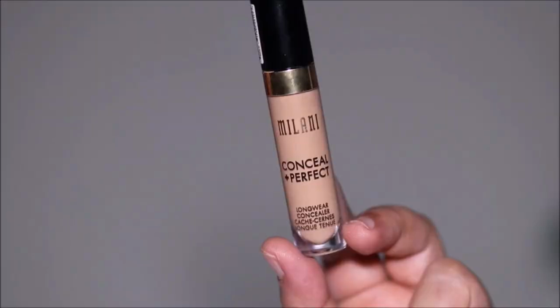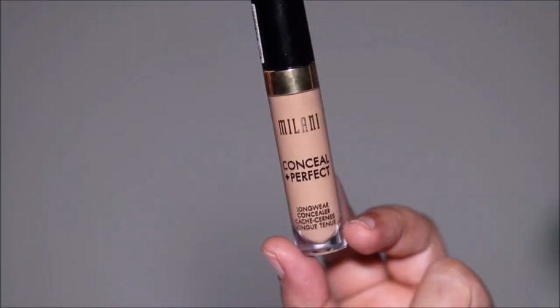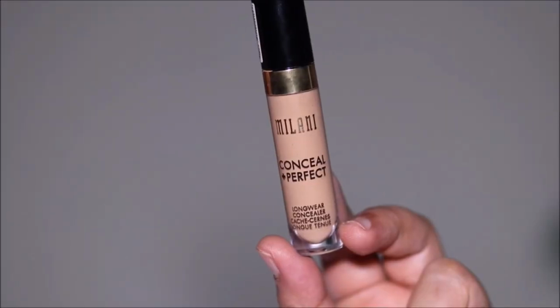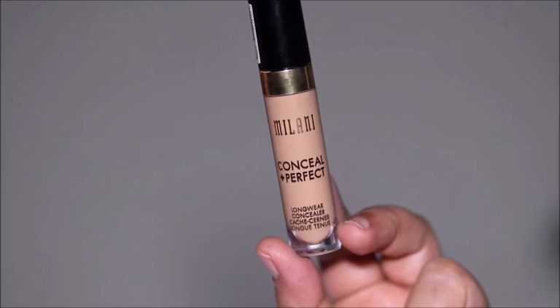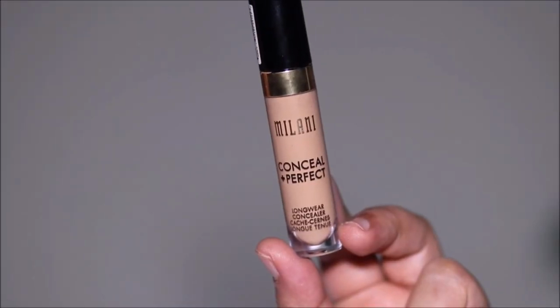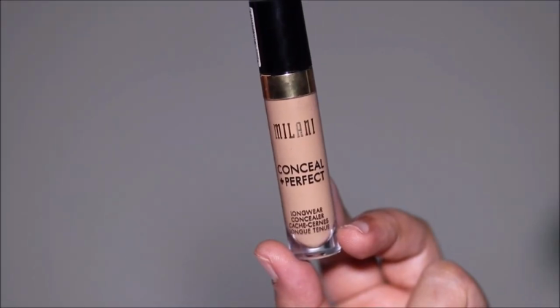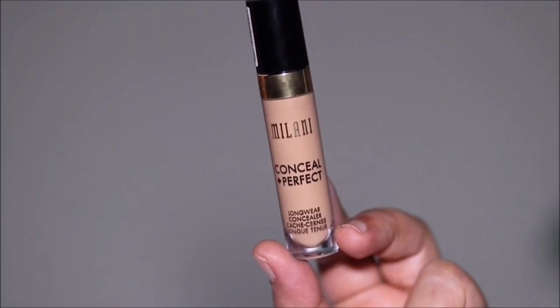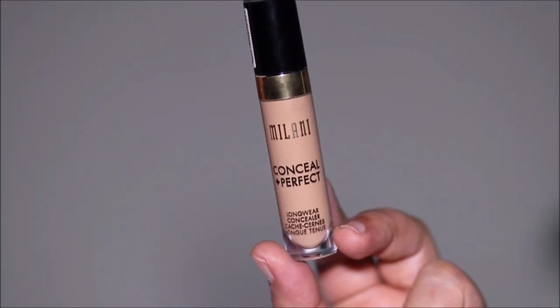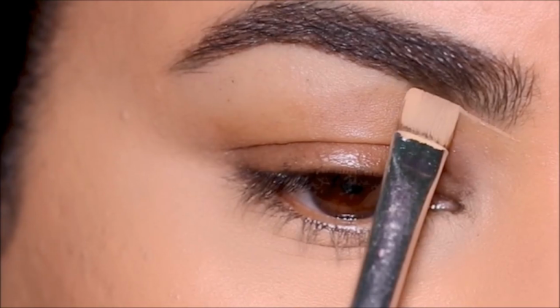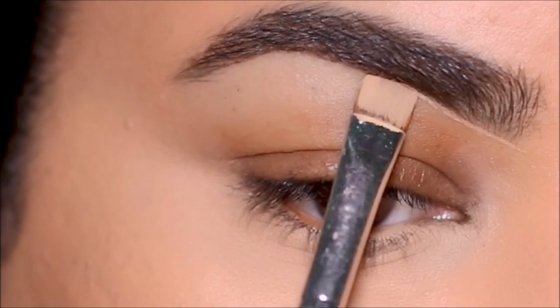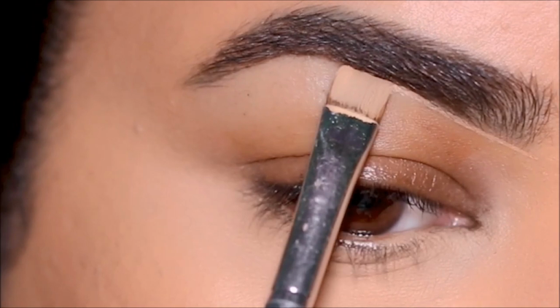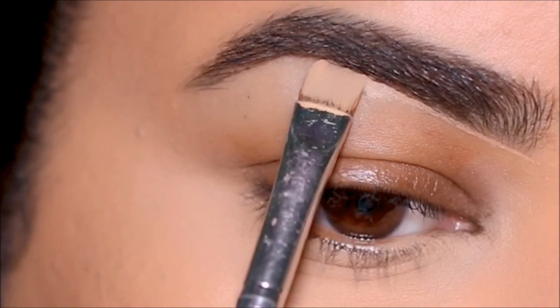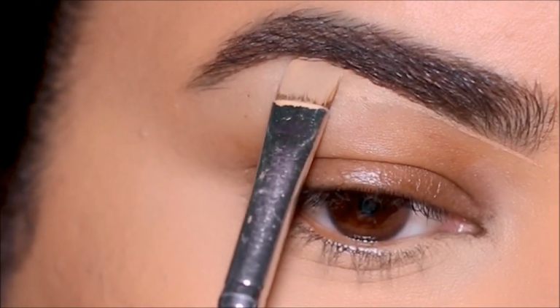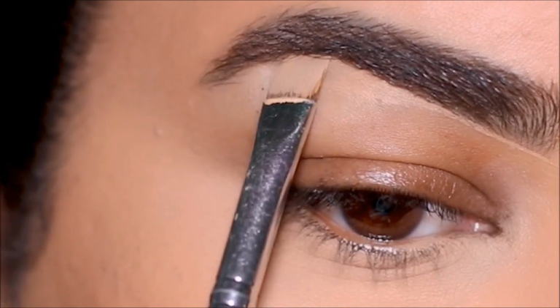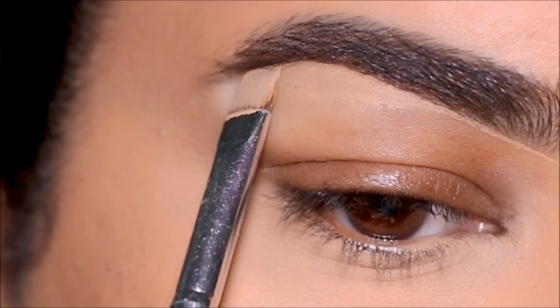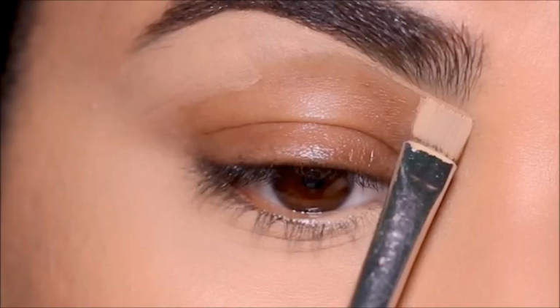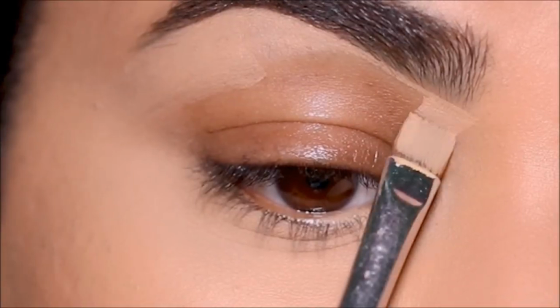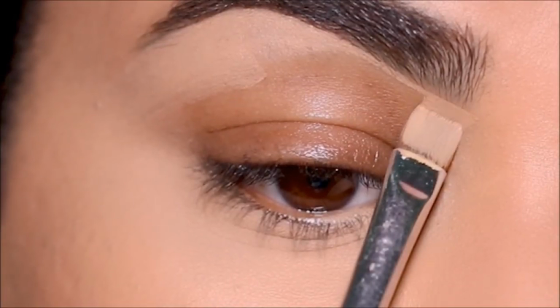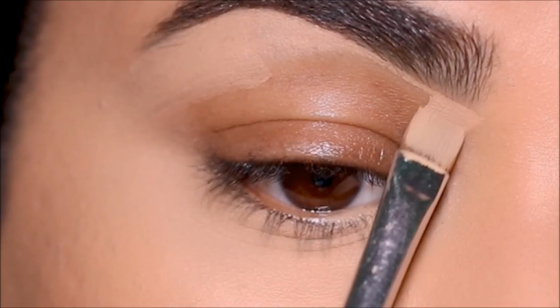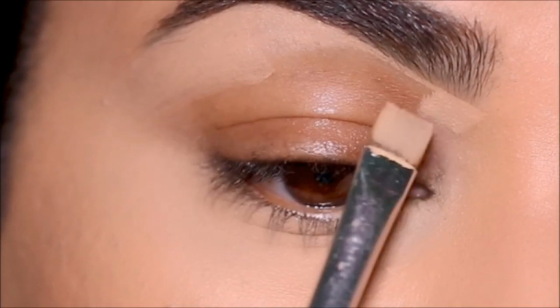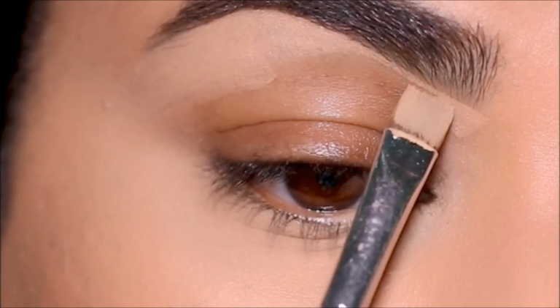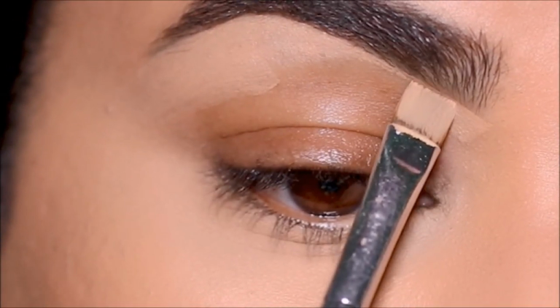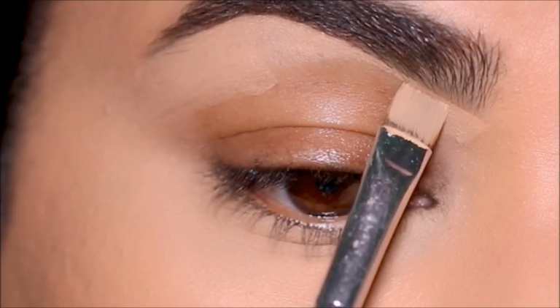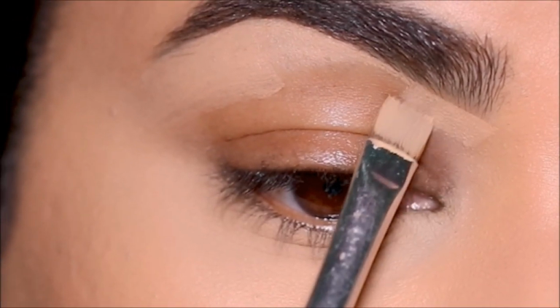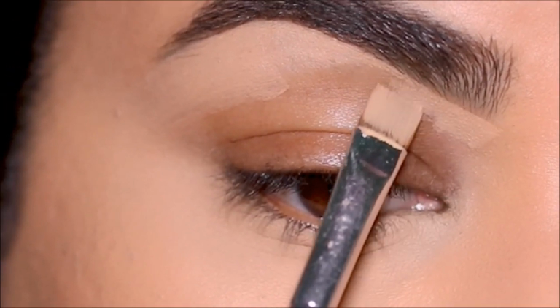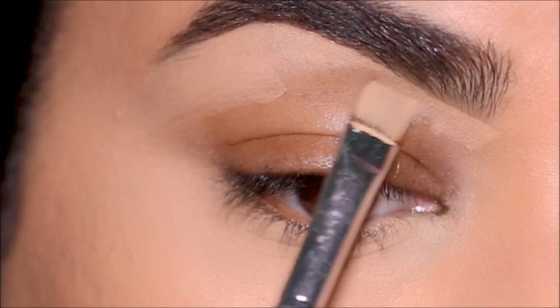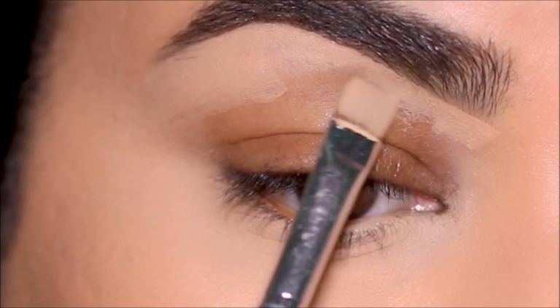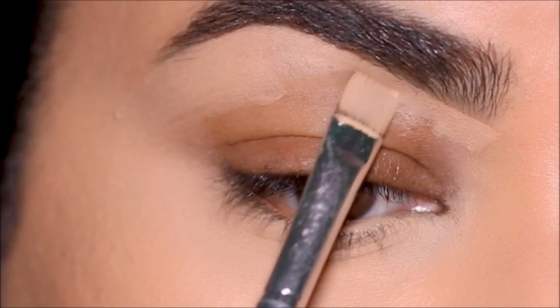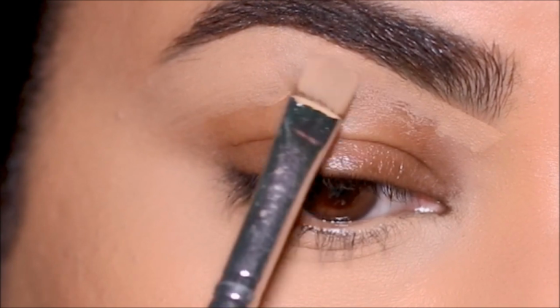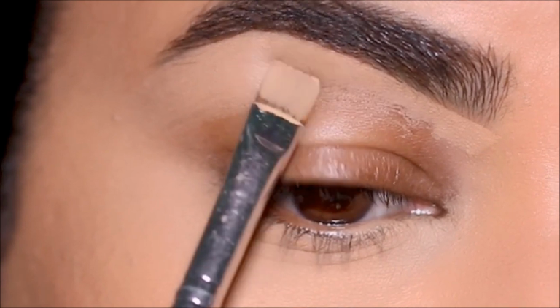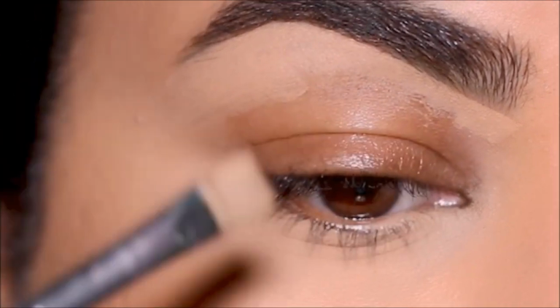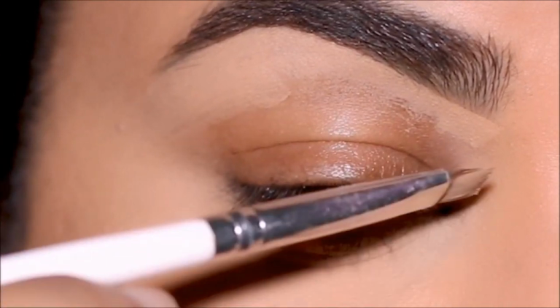Using the Milani concealer — I'm in shade 145 — I'm going to clean up underneath the brows as well as use it on my lids as a primer for the eyeshadows.